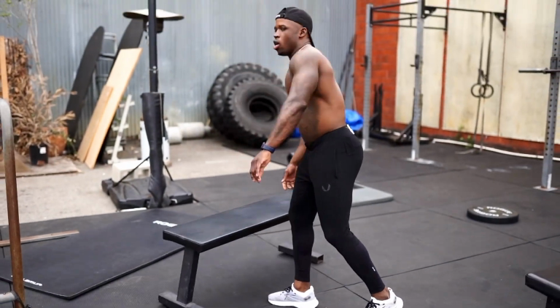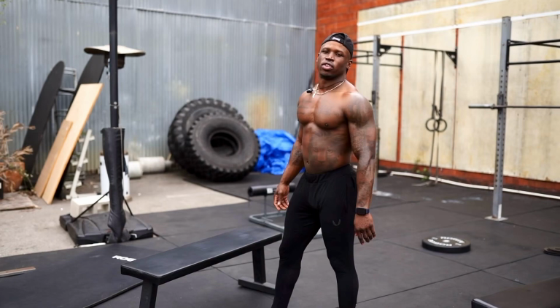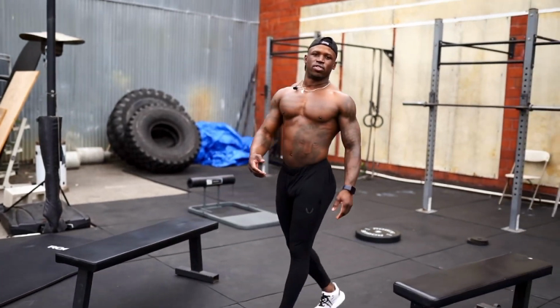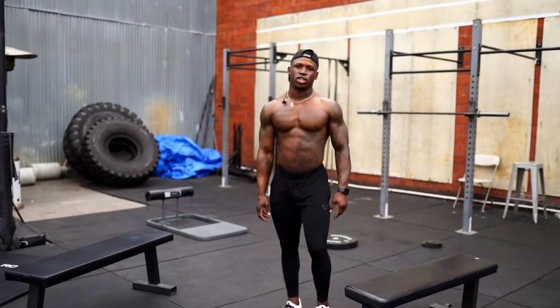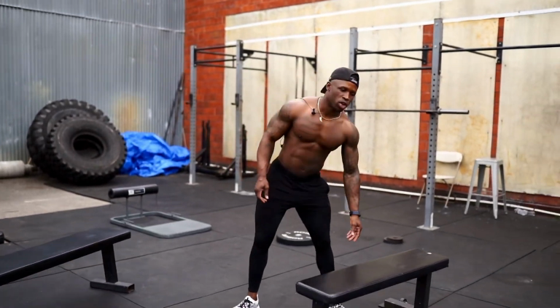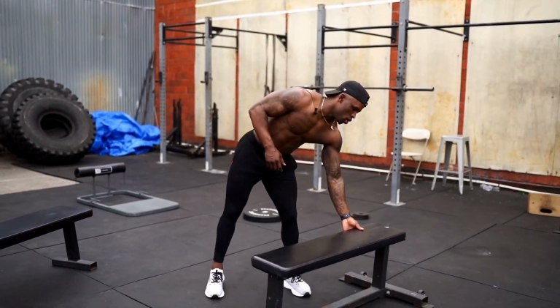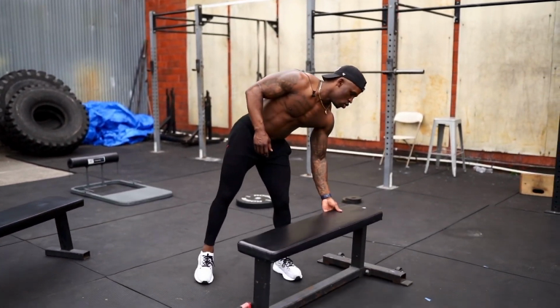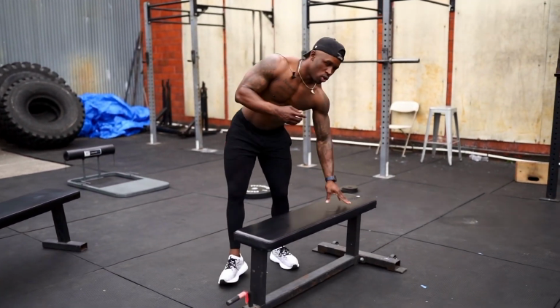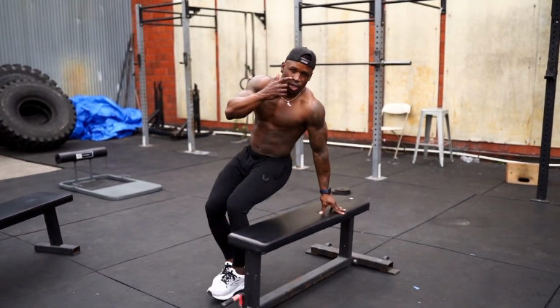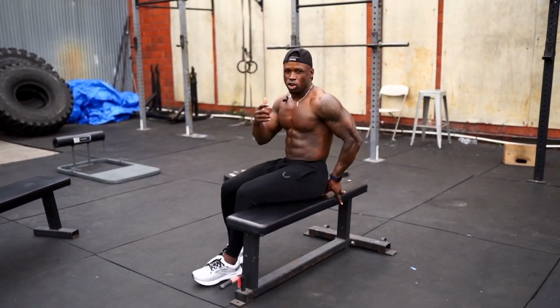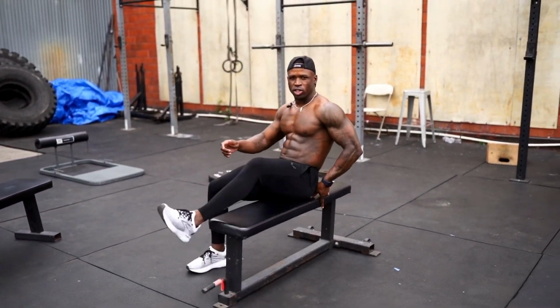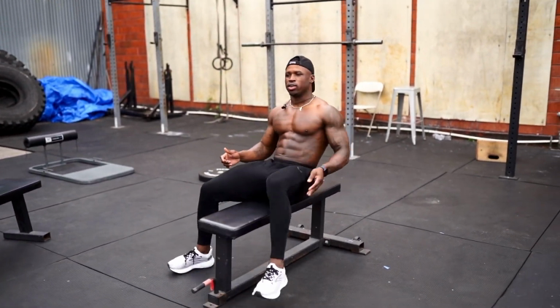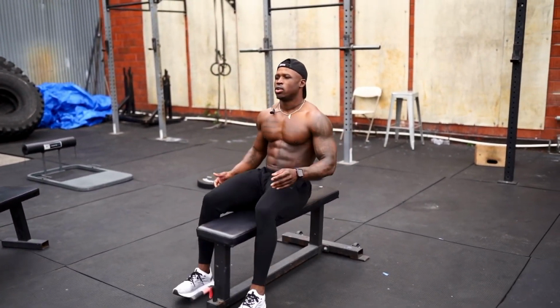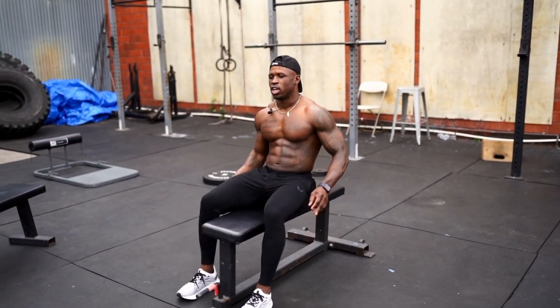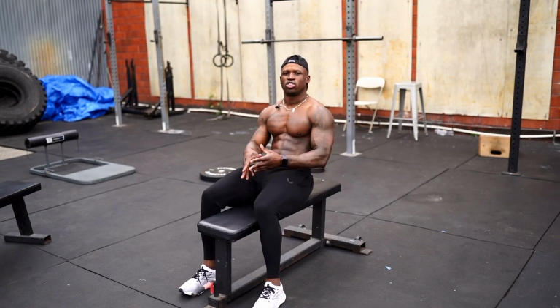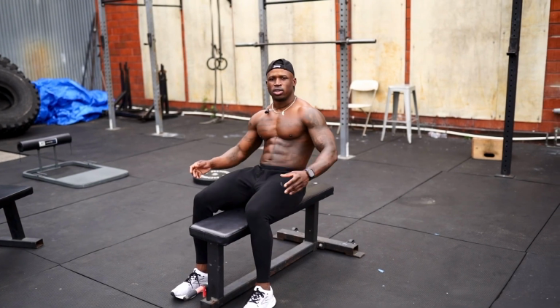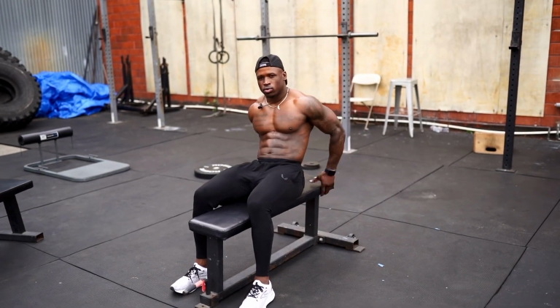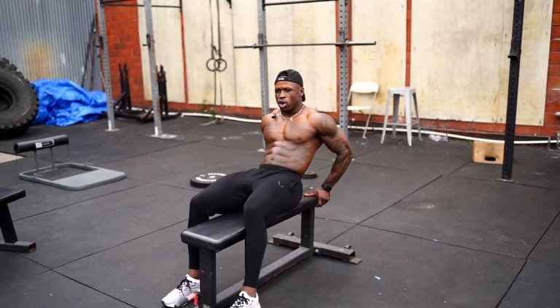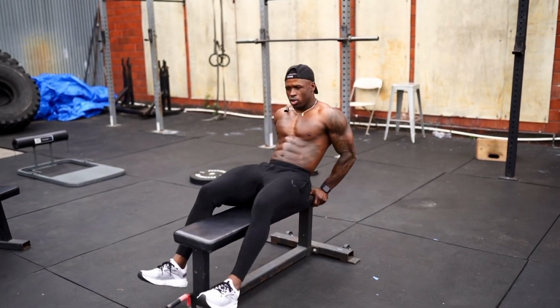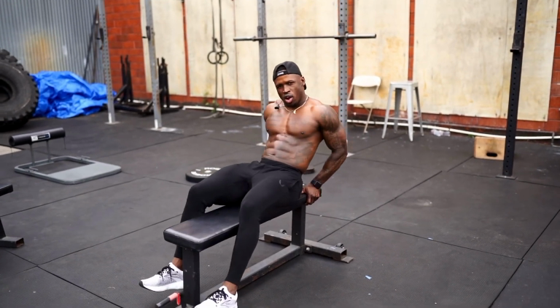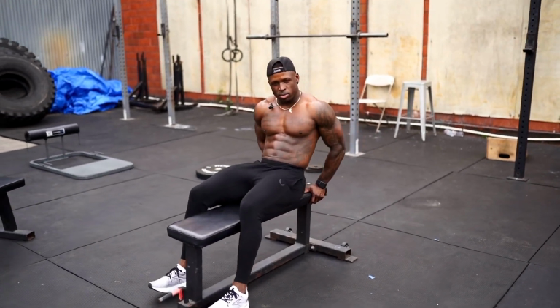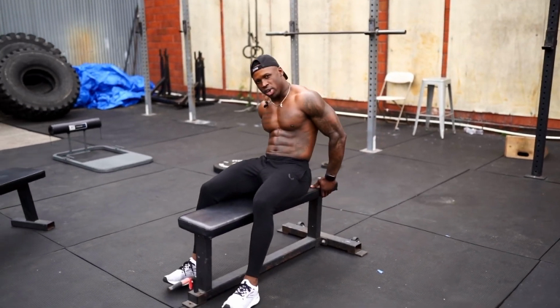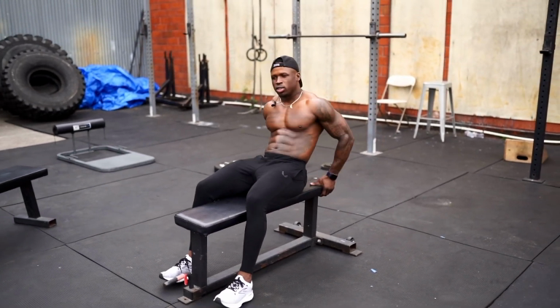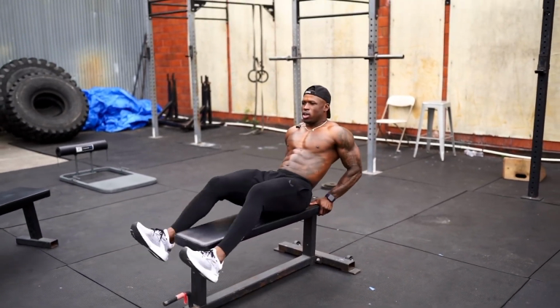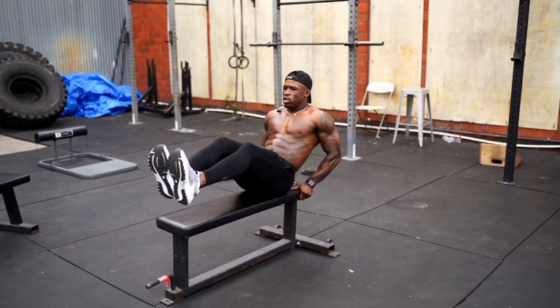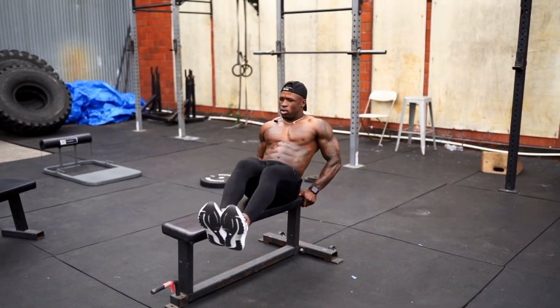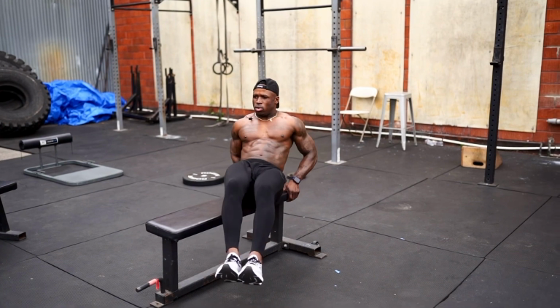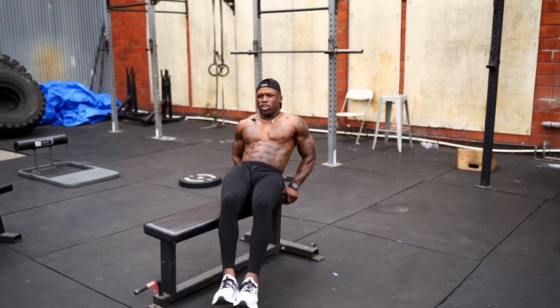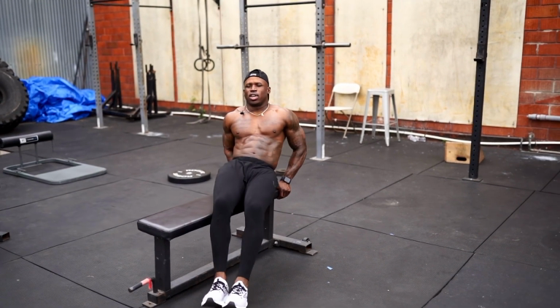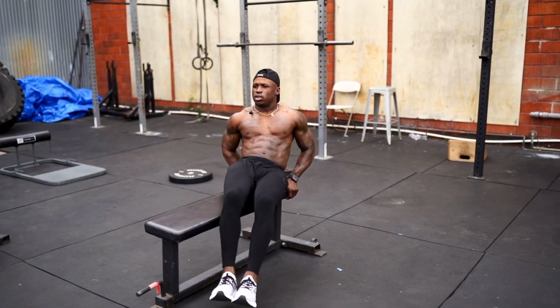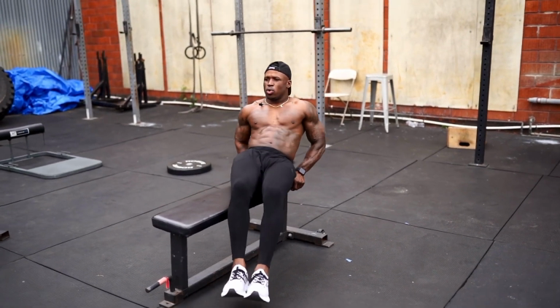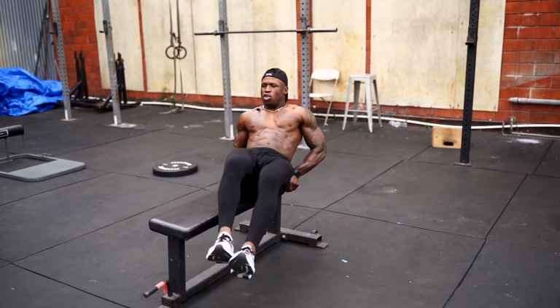All right, so for the first variation what we're gonna do is we're gonna sit here on the bench. We're gonna straddle it. We're gonna put our hands behind the bench. Both feet on one side and we're gonna go over.